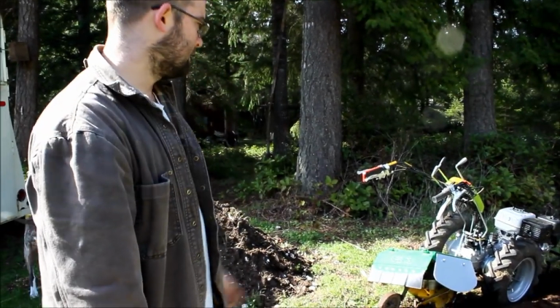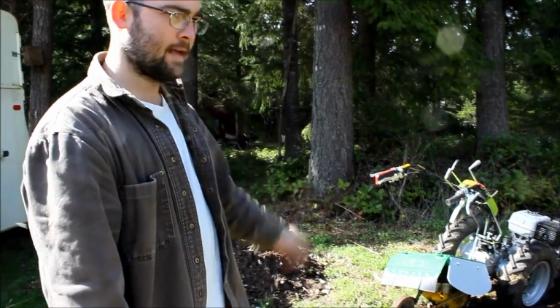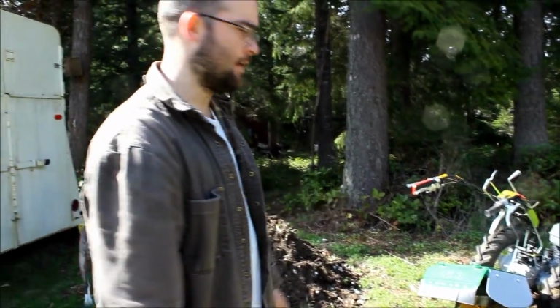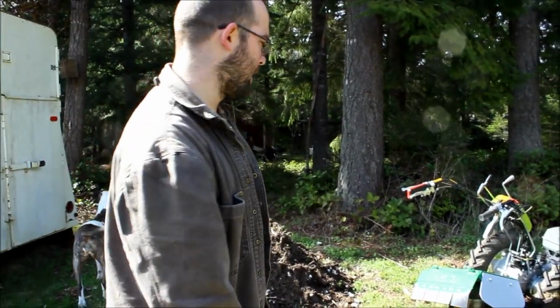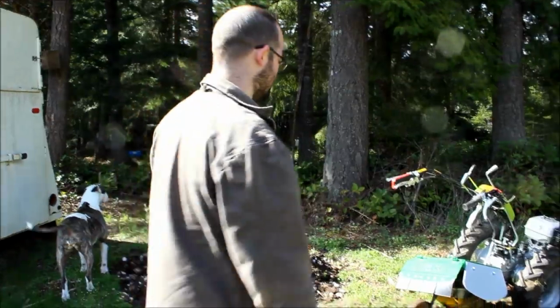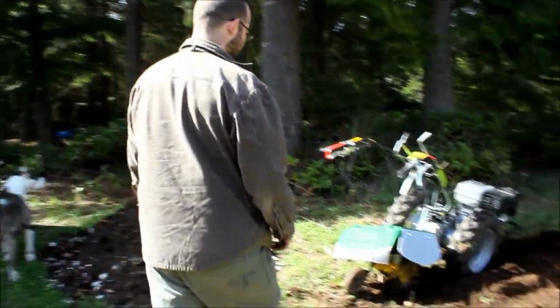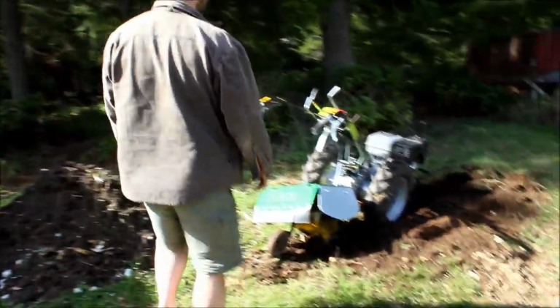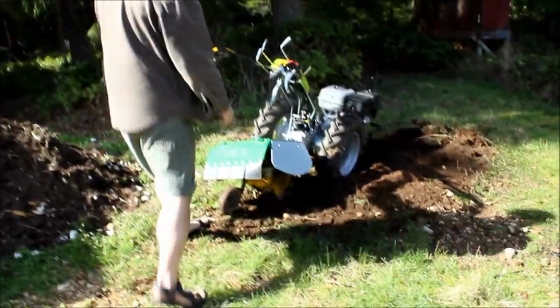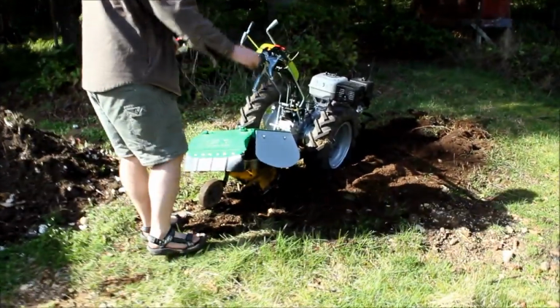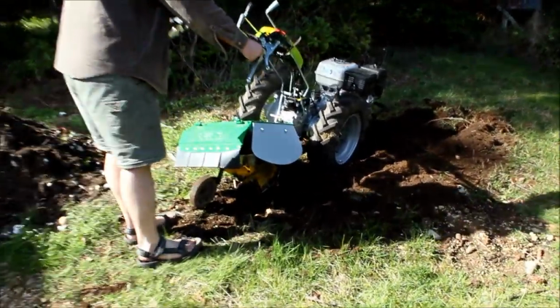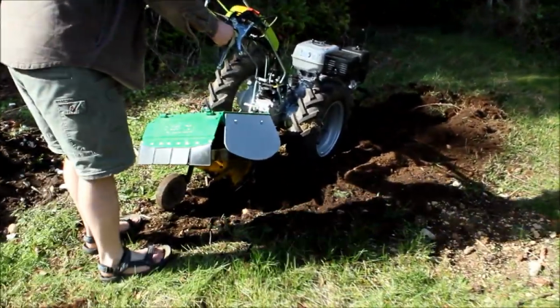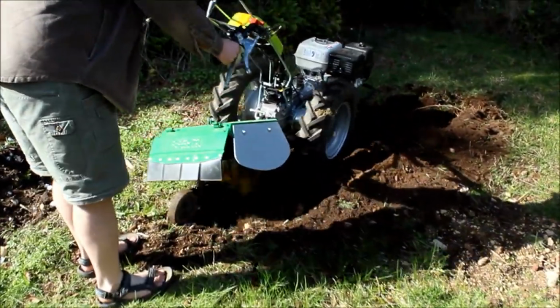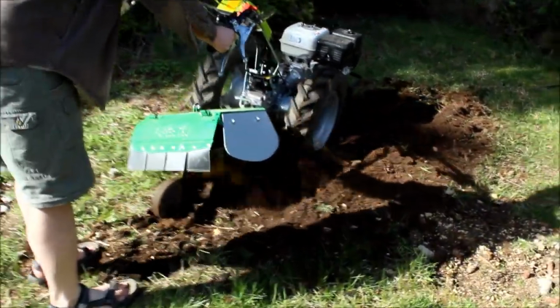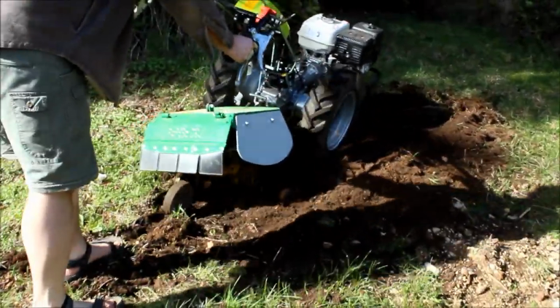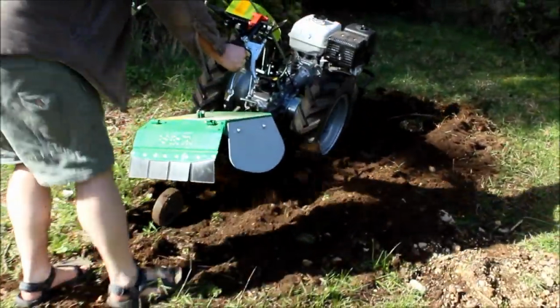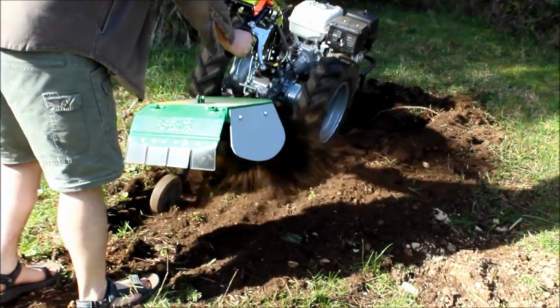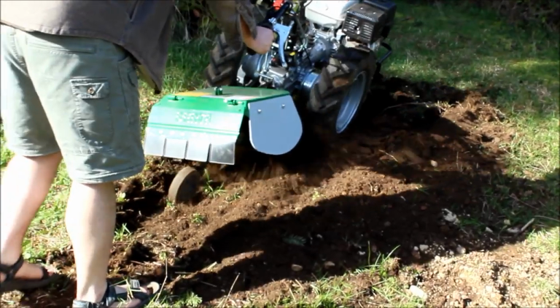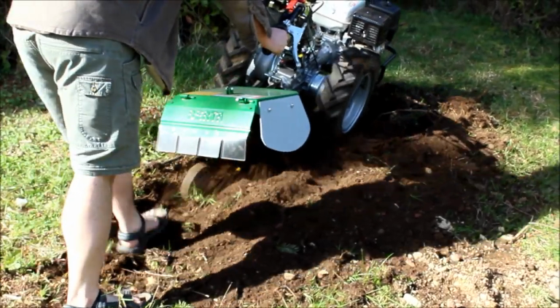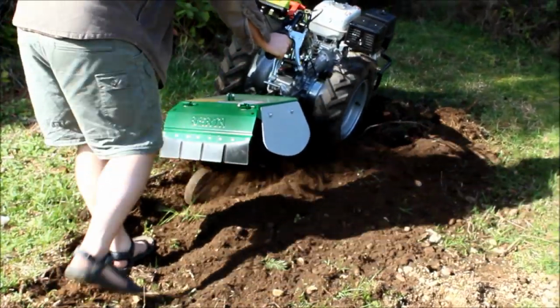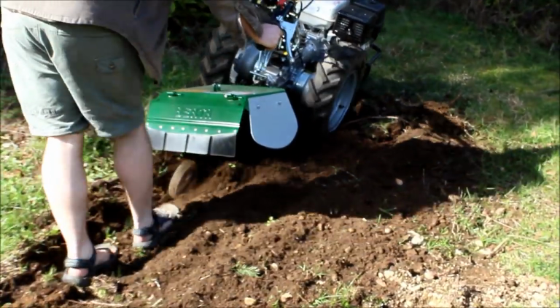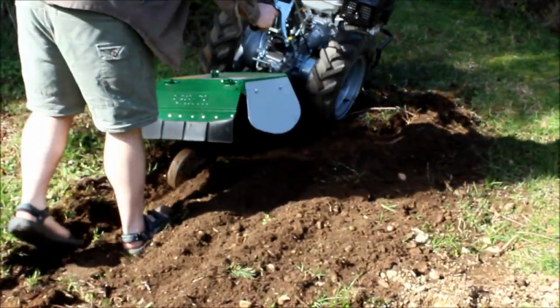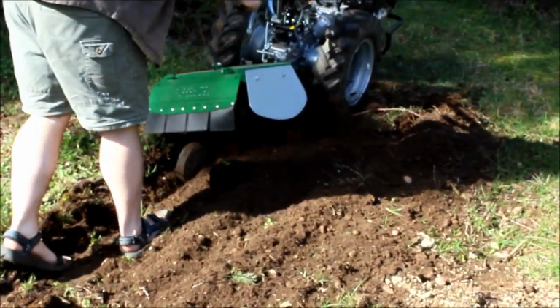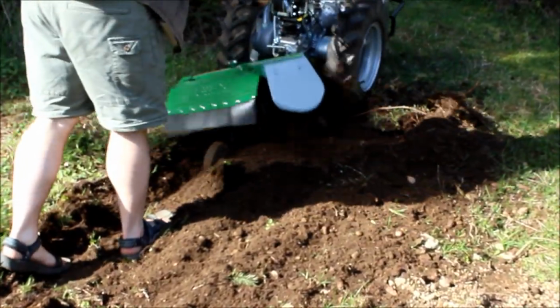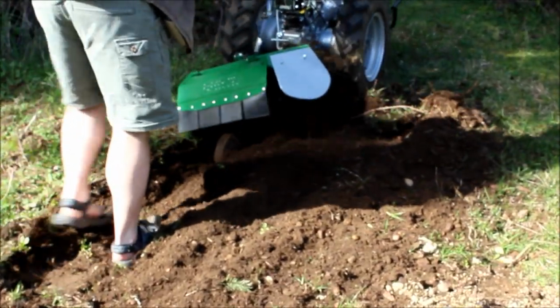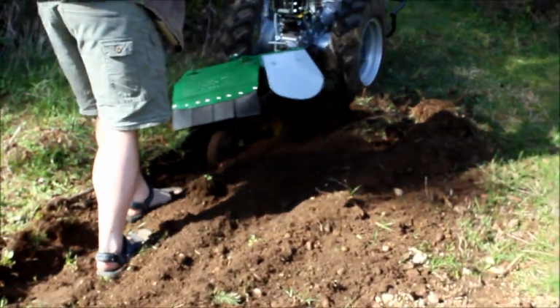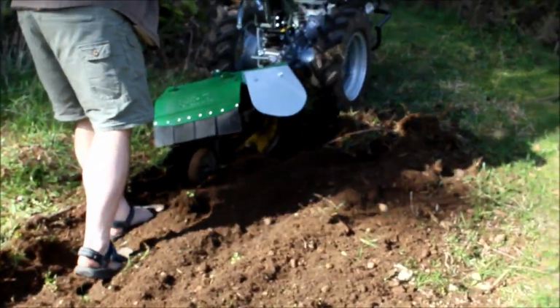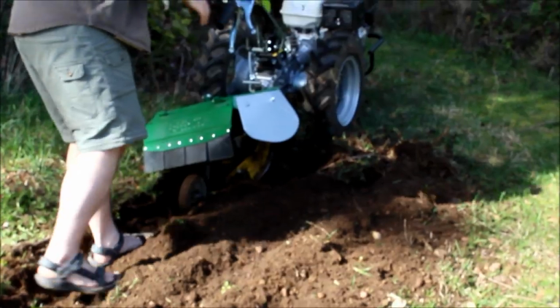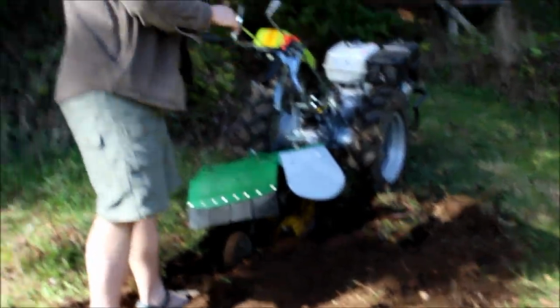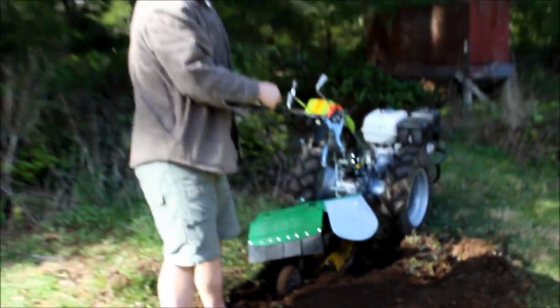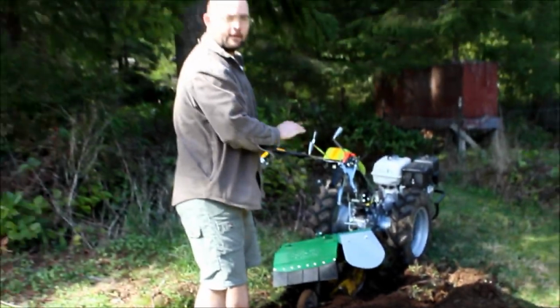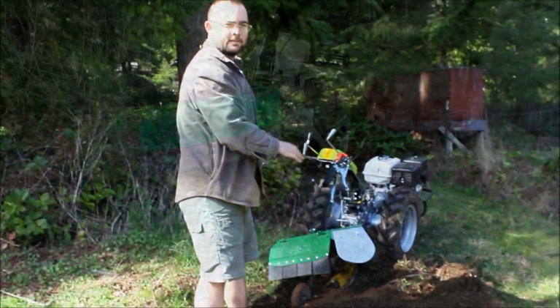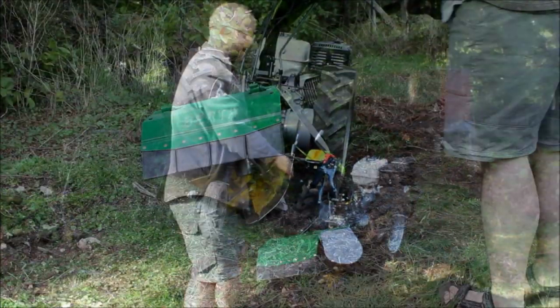Let's do the last third pass. You see that piece of wood I hit — it really wasn't that bad.